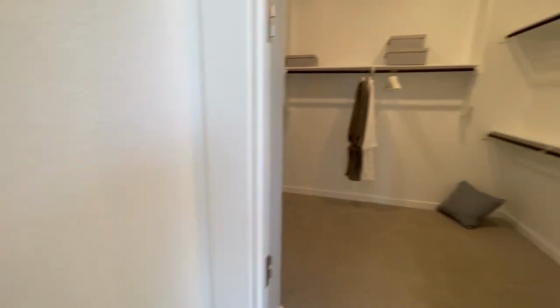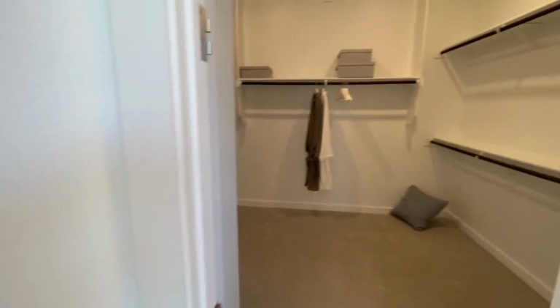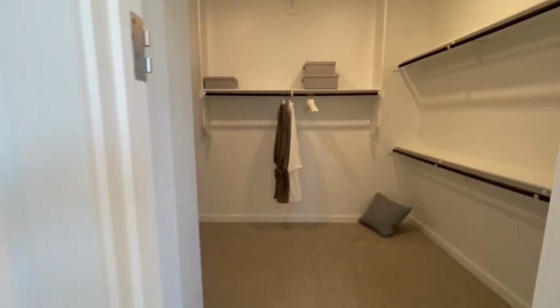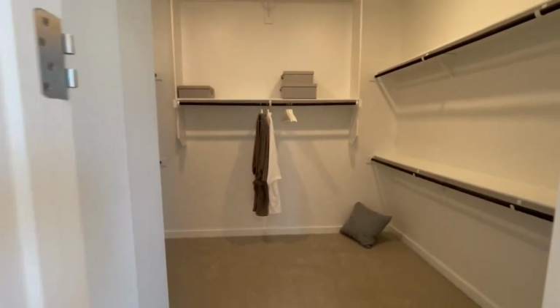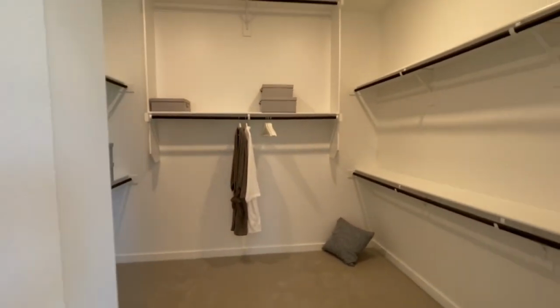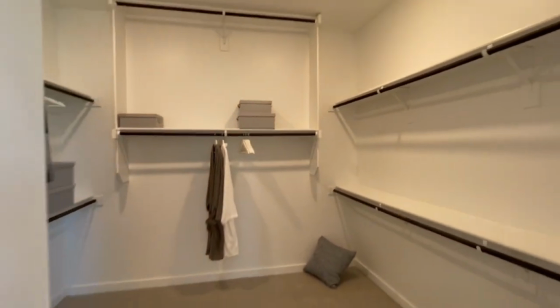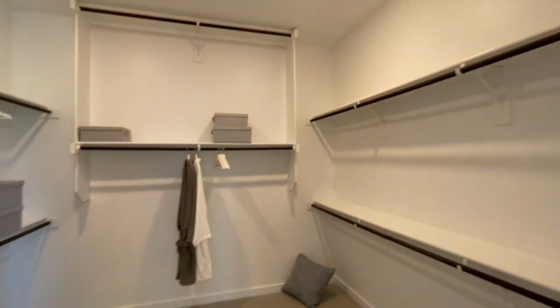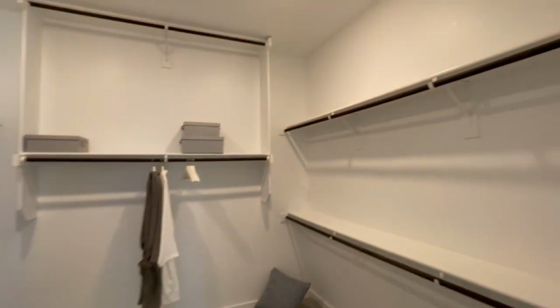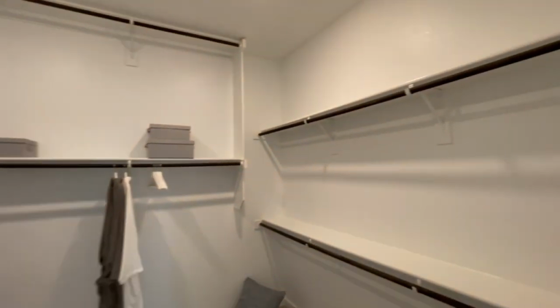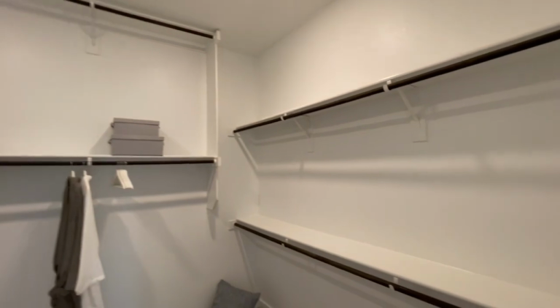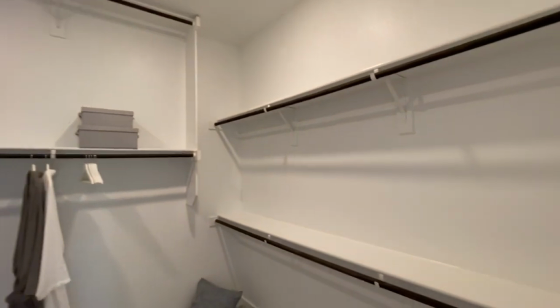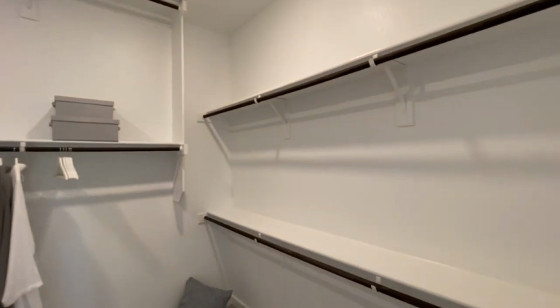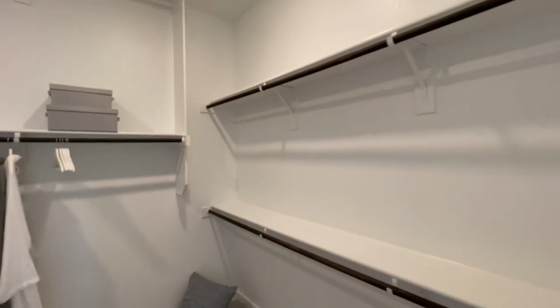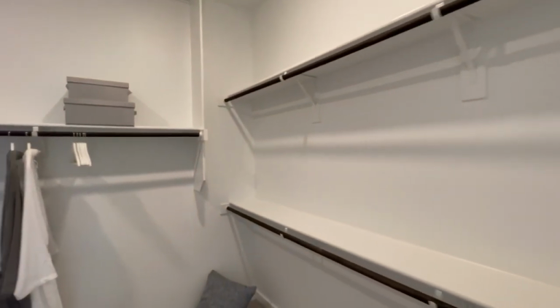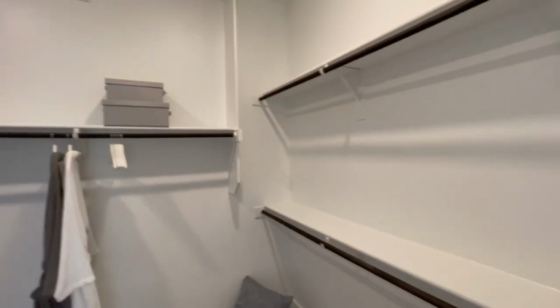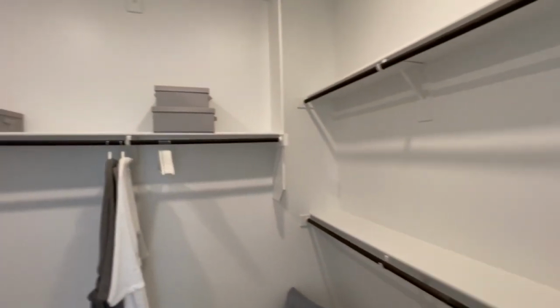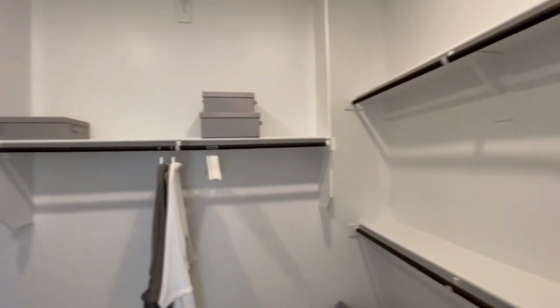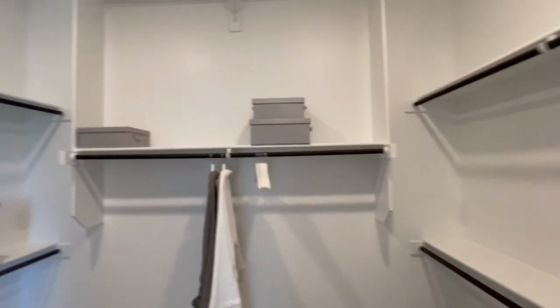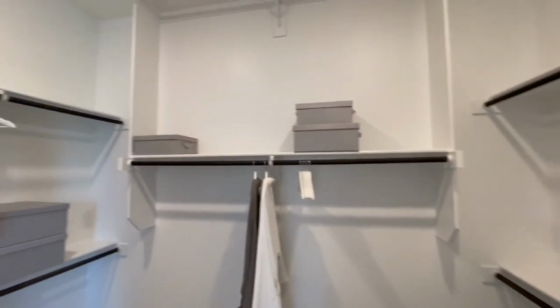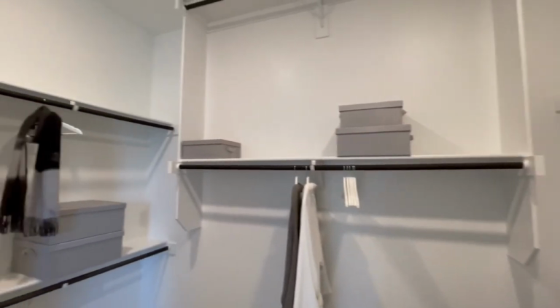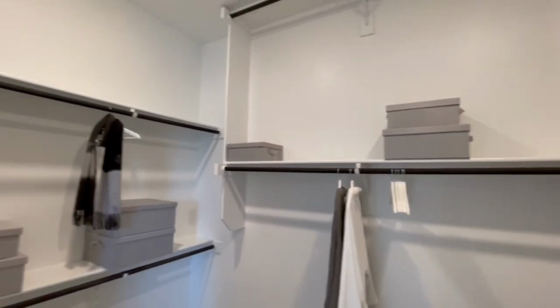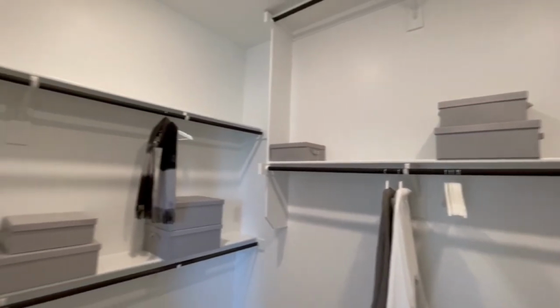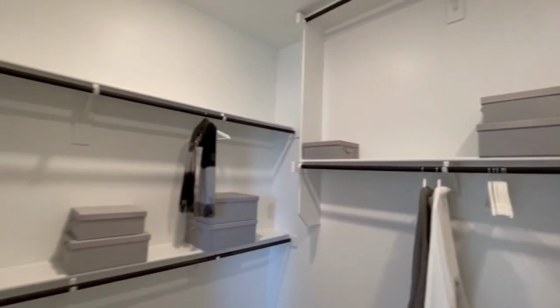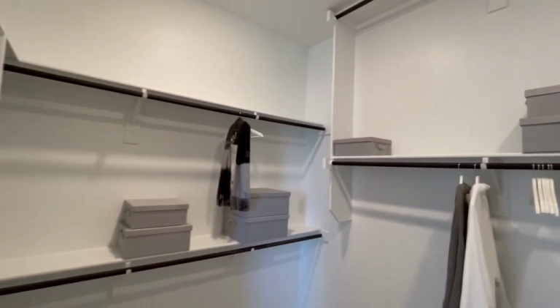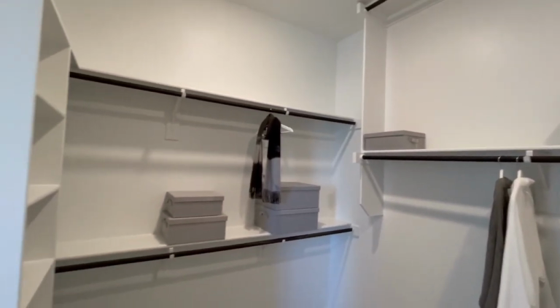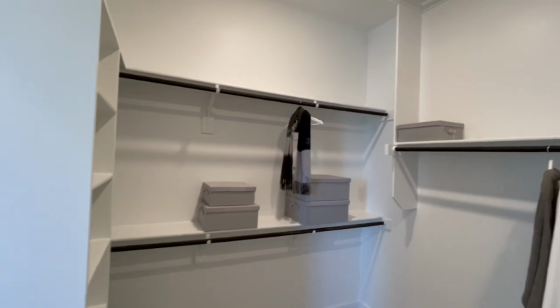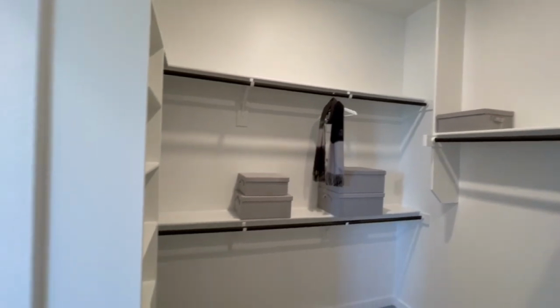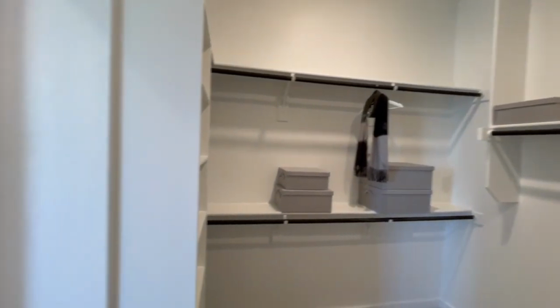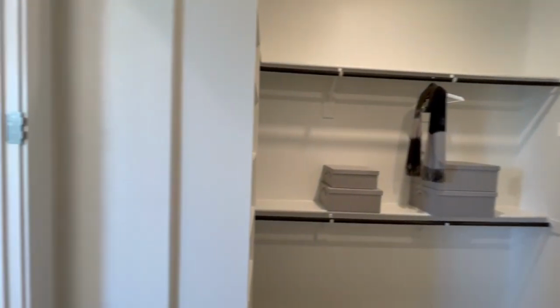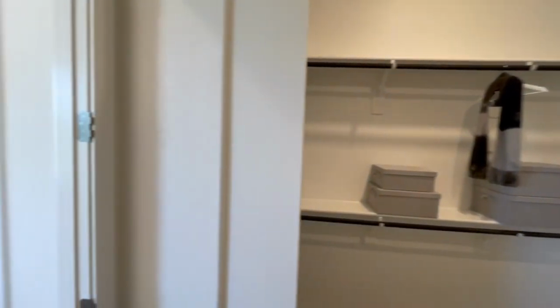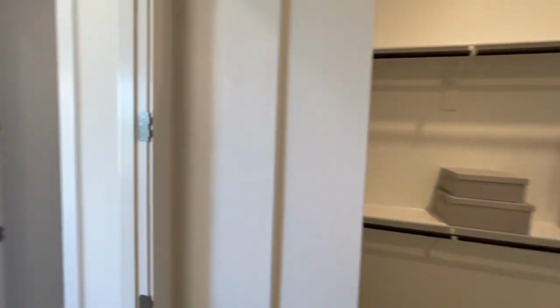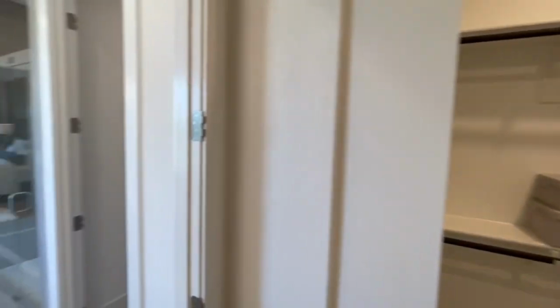There is the commode, and then here is the primary closet with good storage capacity.